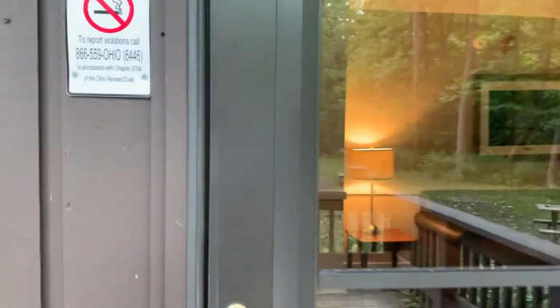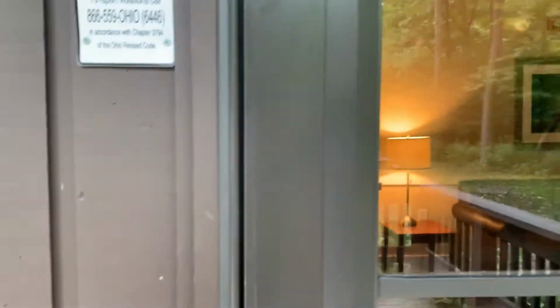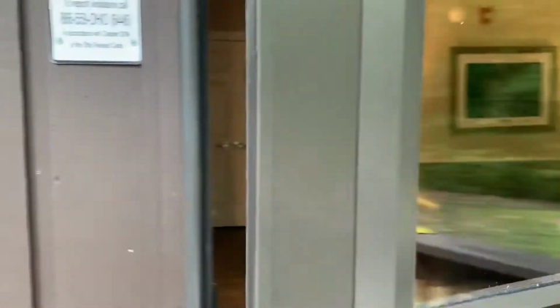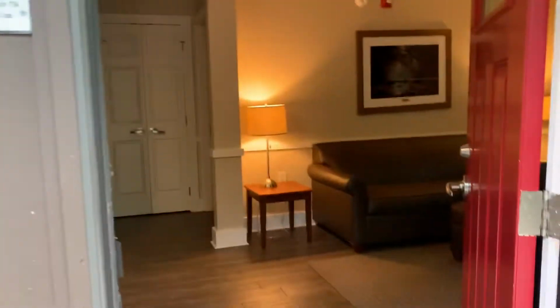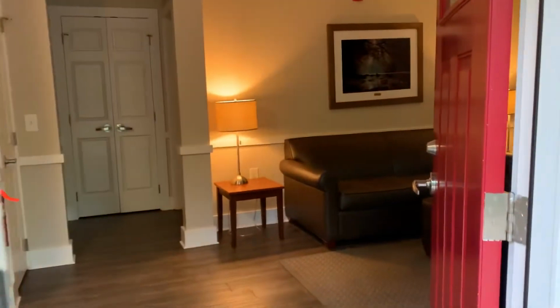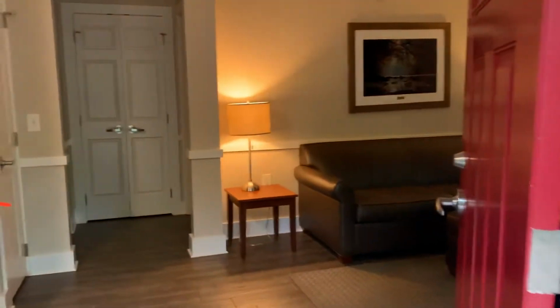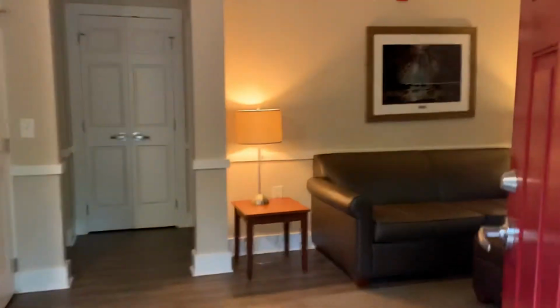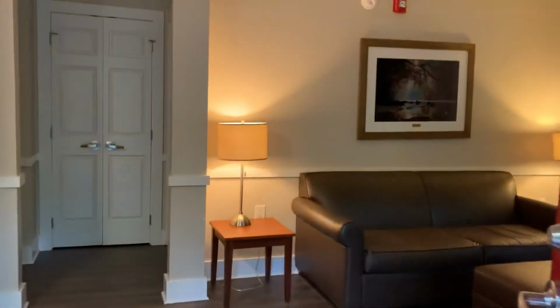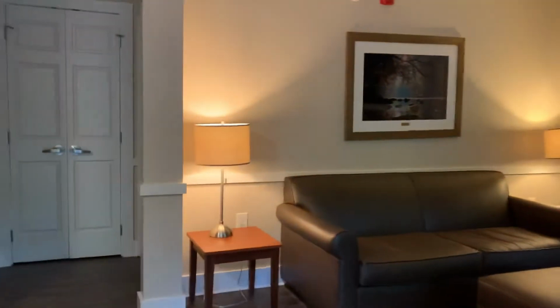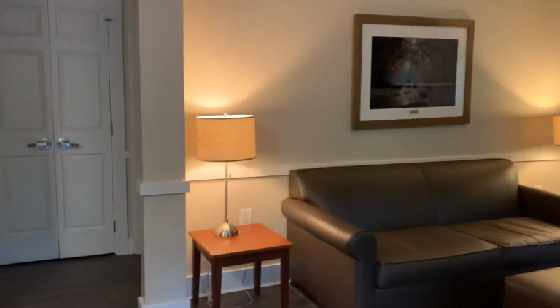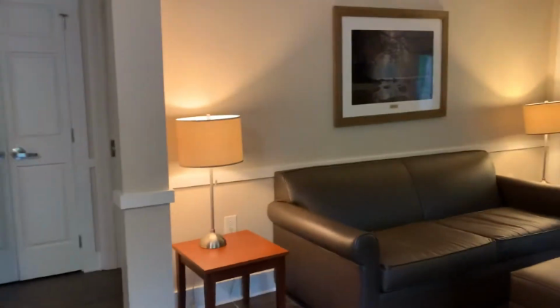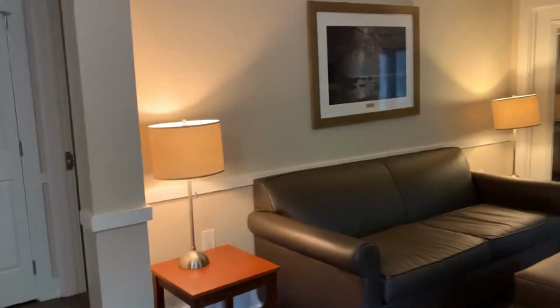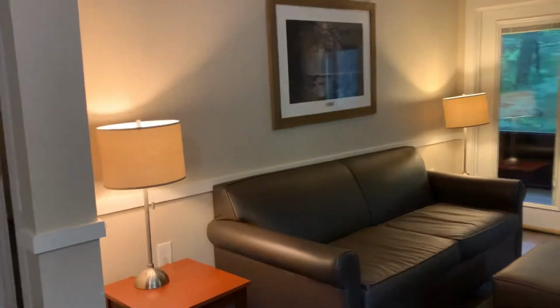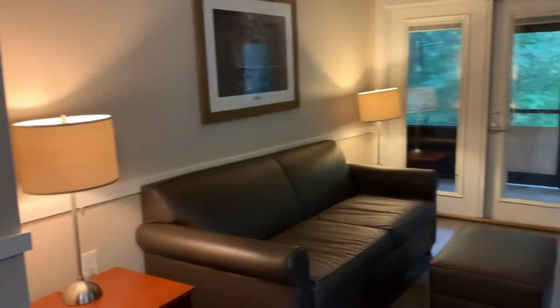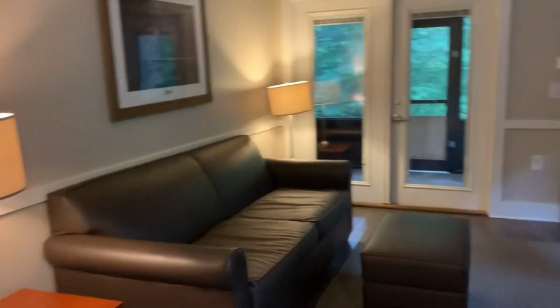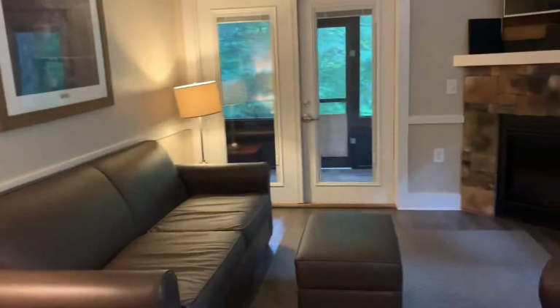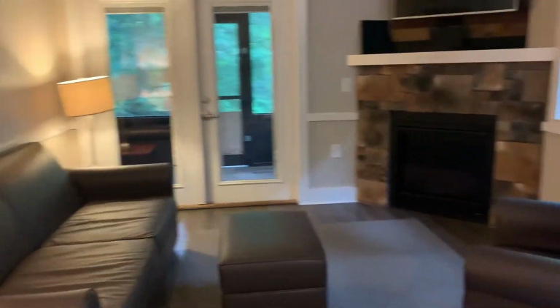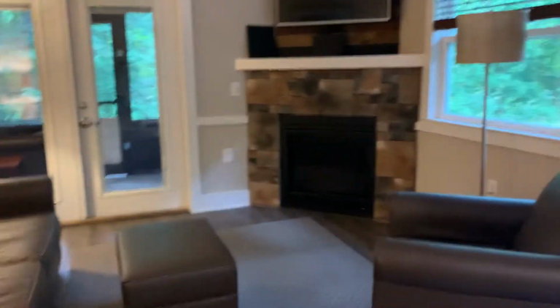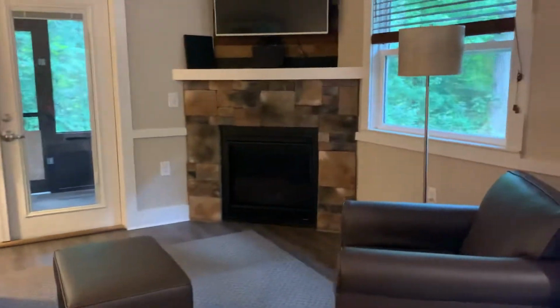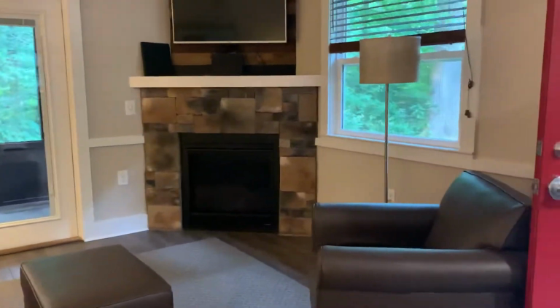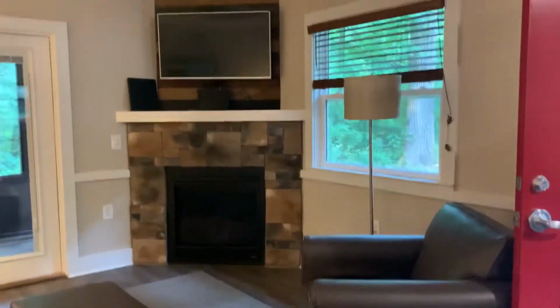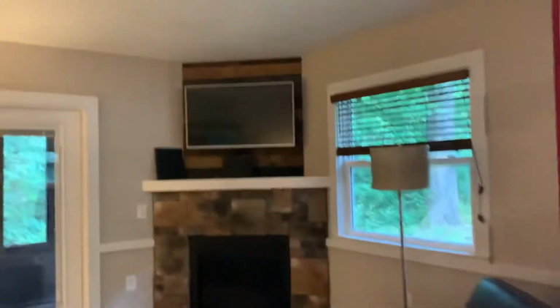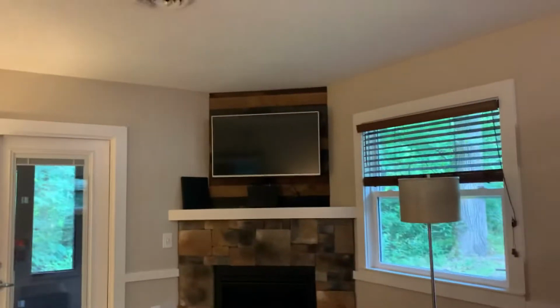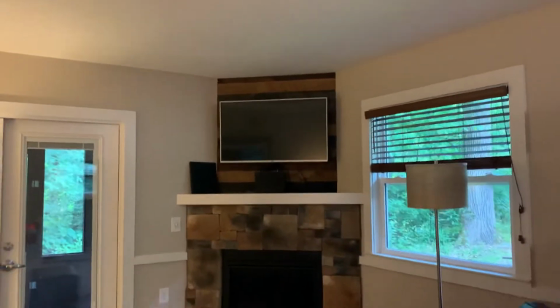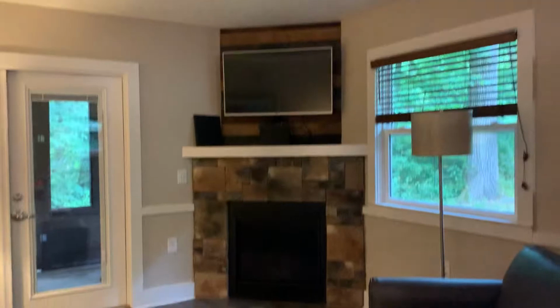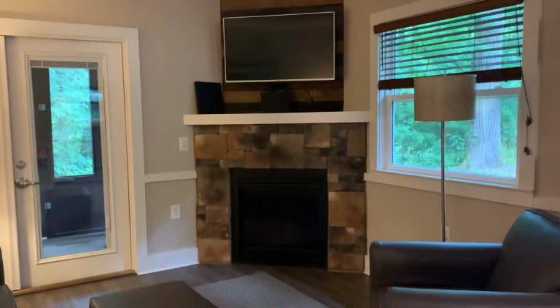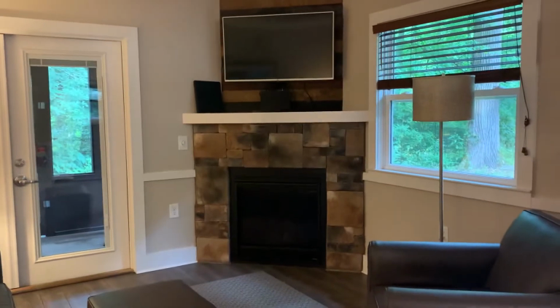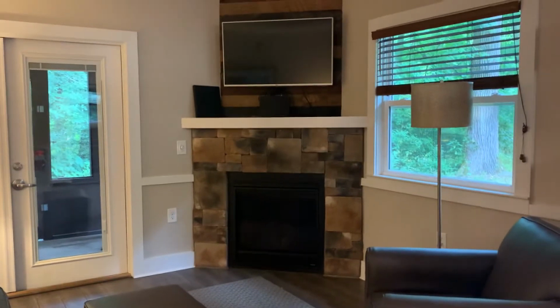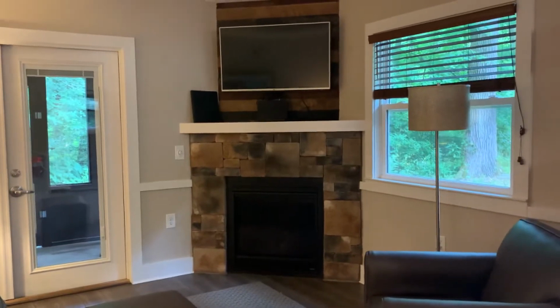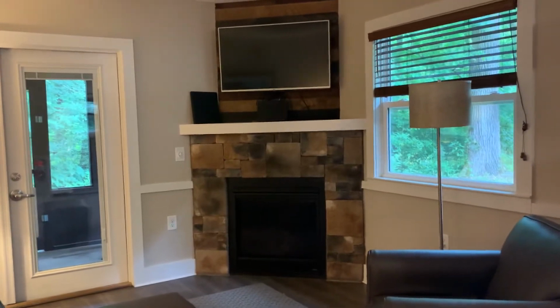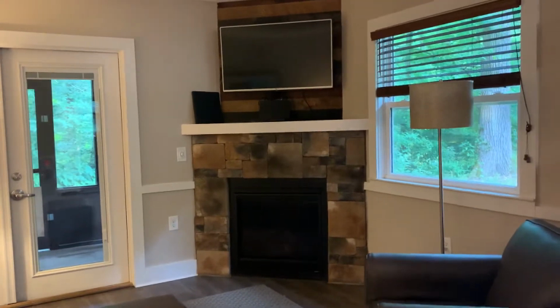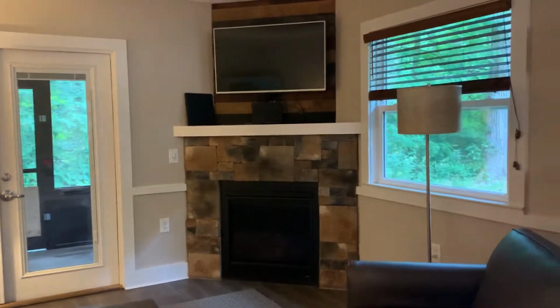We go into the cabin itself. It's a nicely appointed living area space that has a couch, ottoman, and a nice chair, as well as a fireplace and a satellite-equipped television.